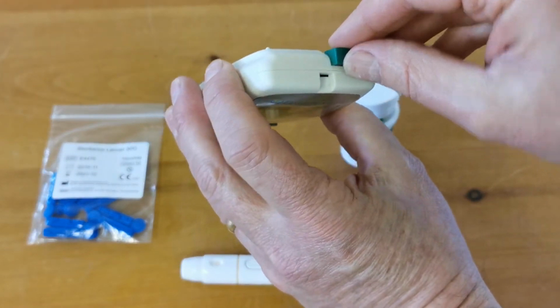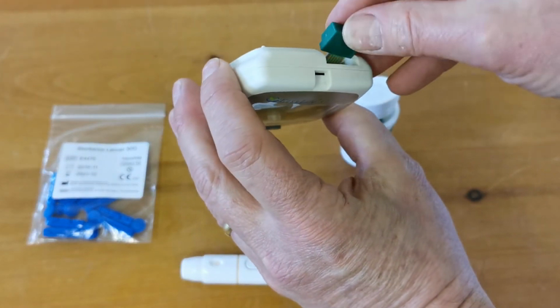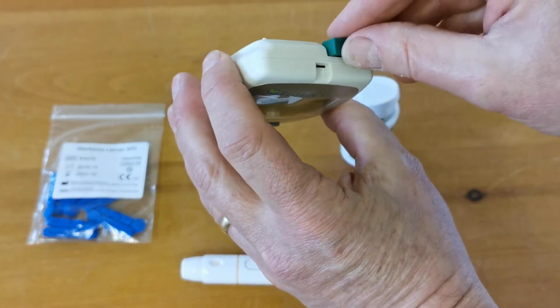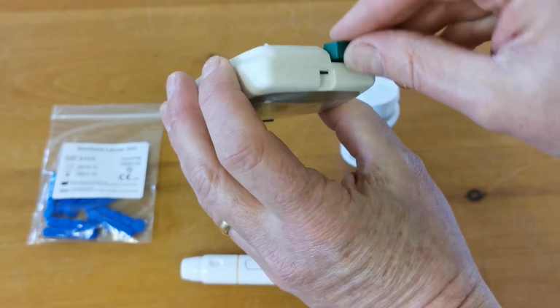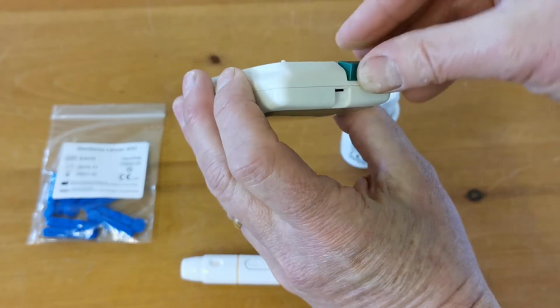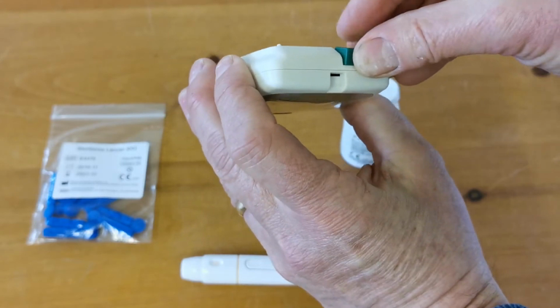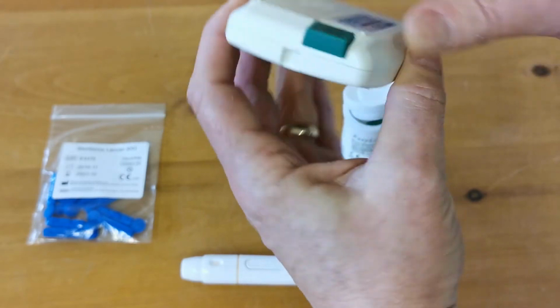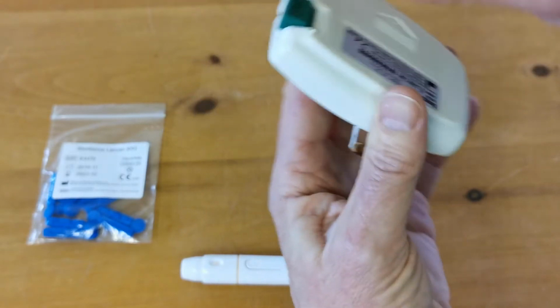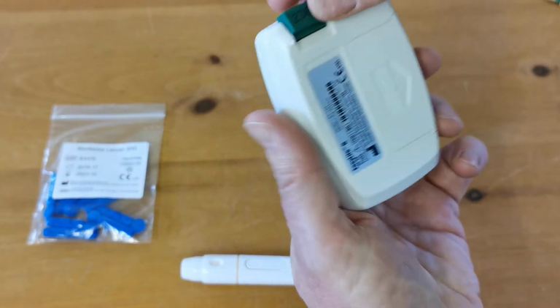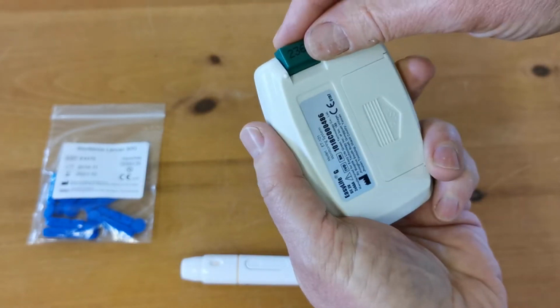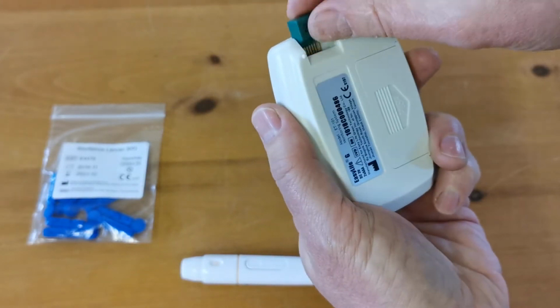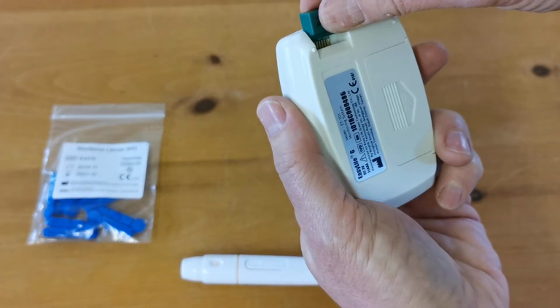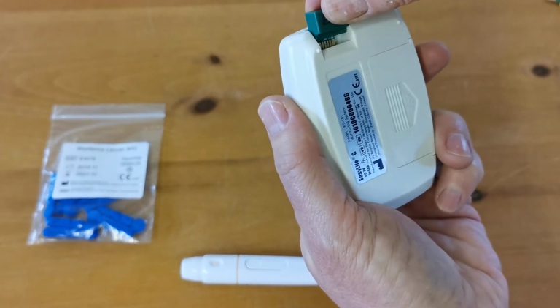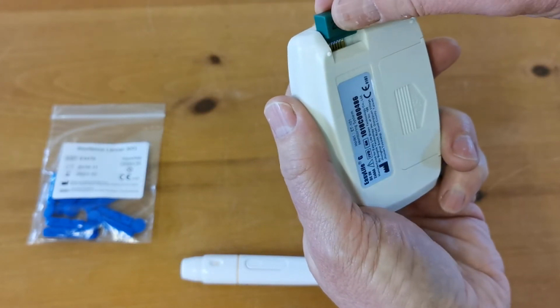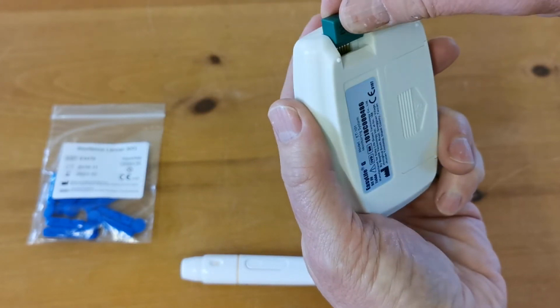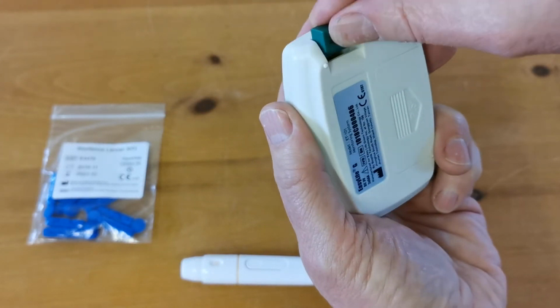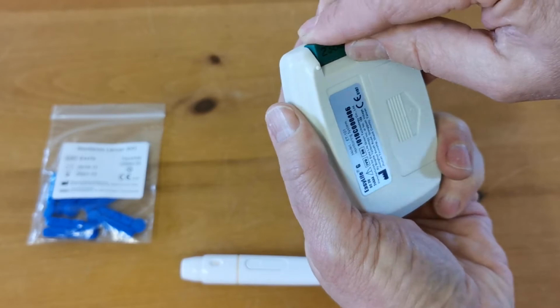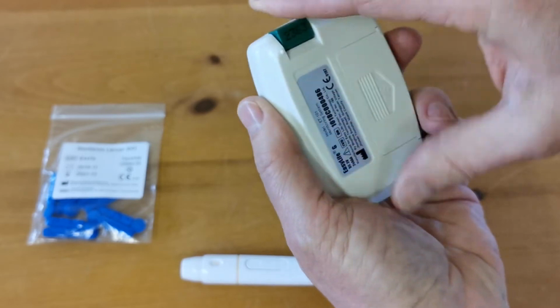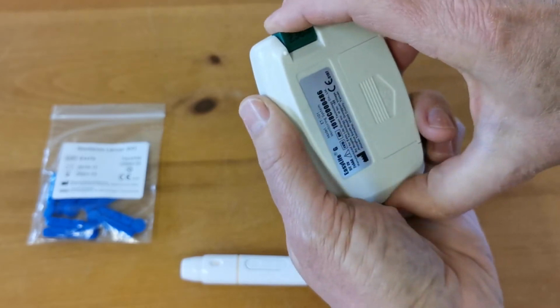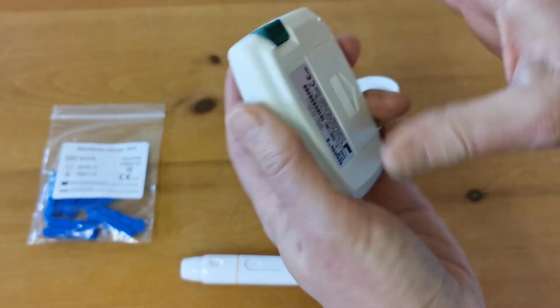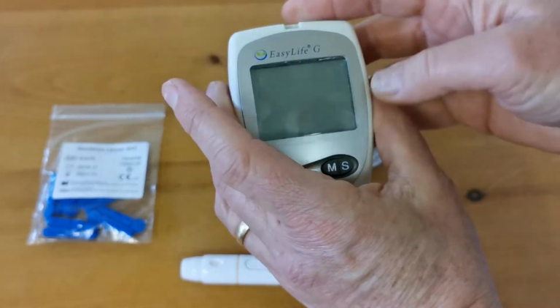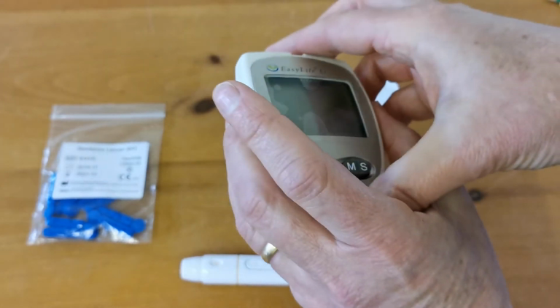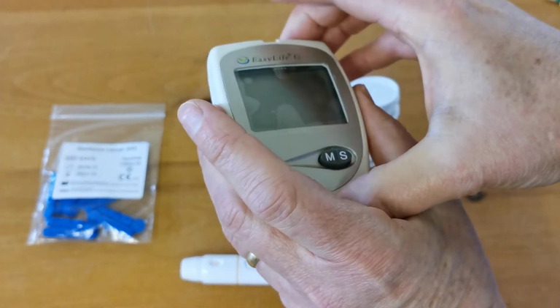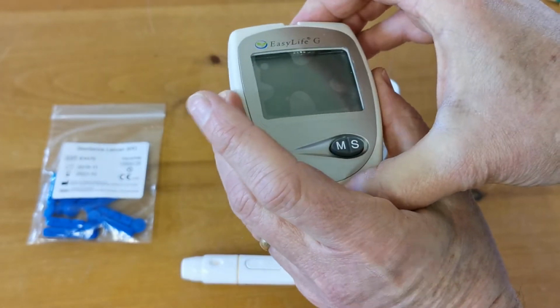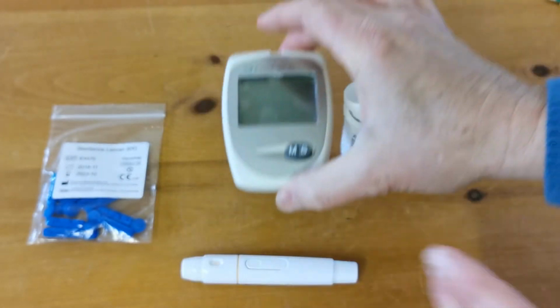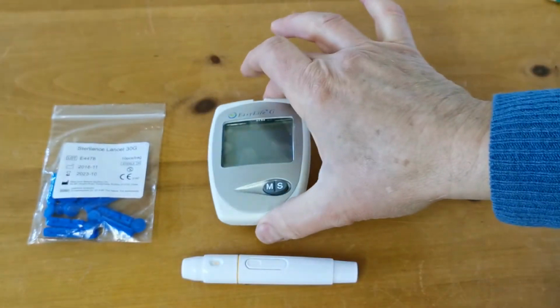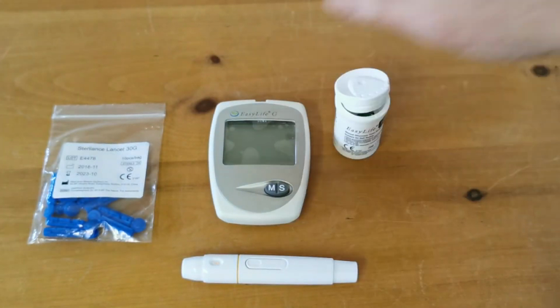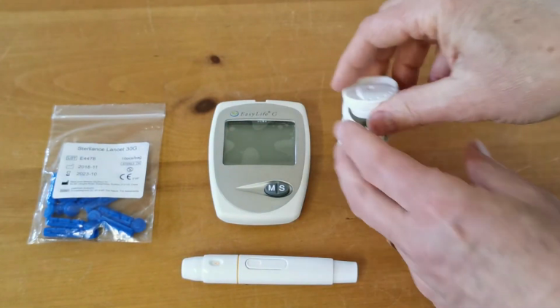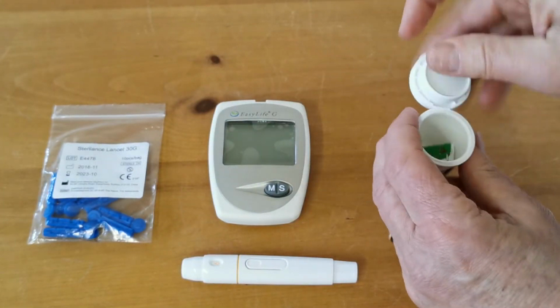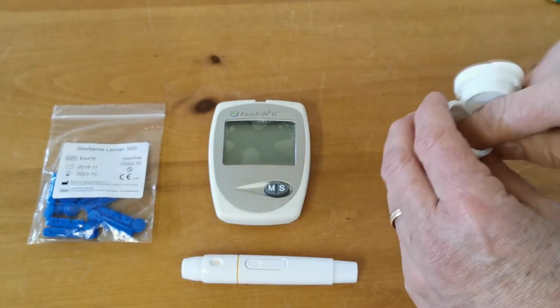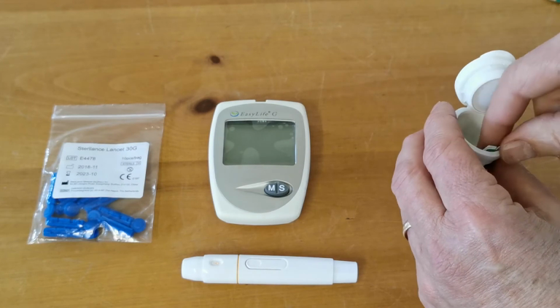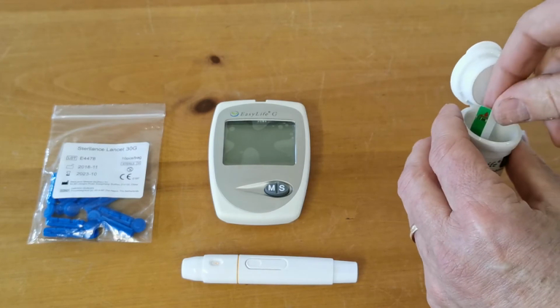So that's done by applying the code chip into the top port on the reverse of the meter. There we go, that's in place, and now when you come to take a test strip out and you're ready to do a test.